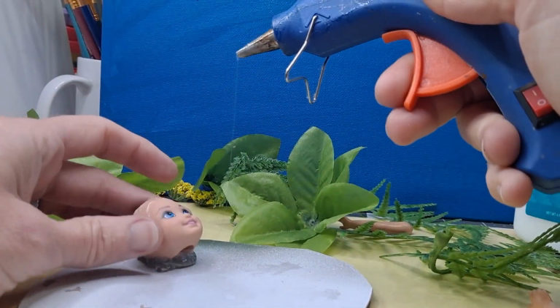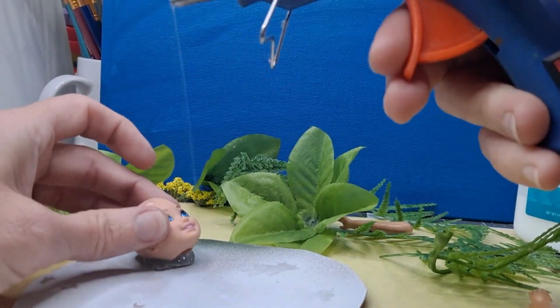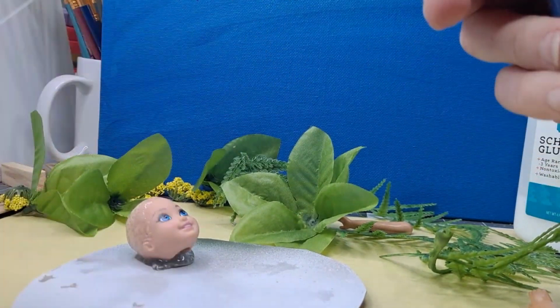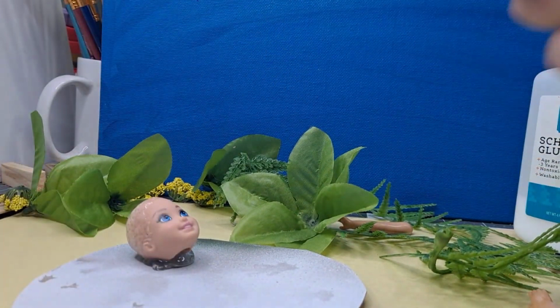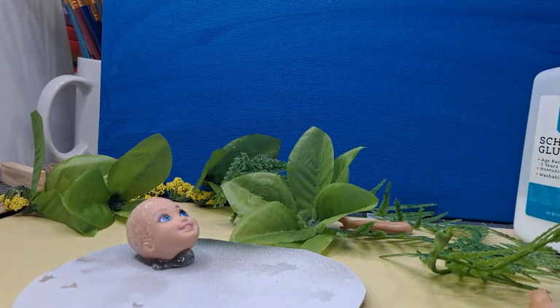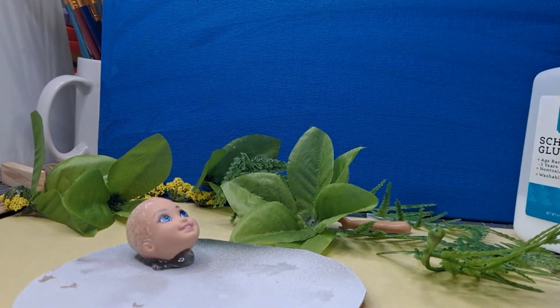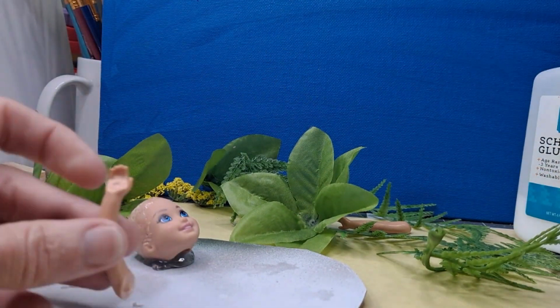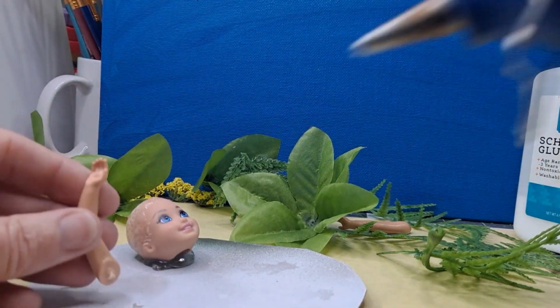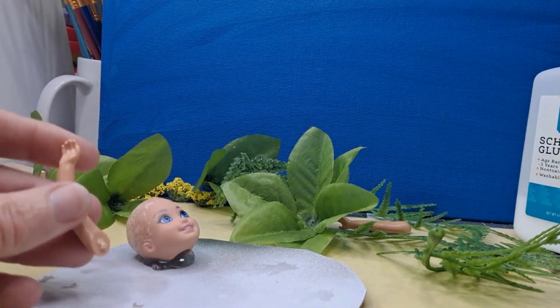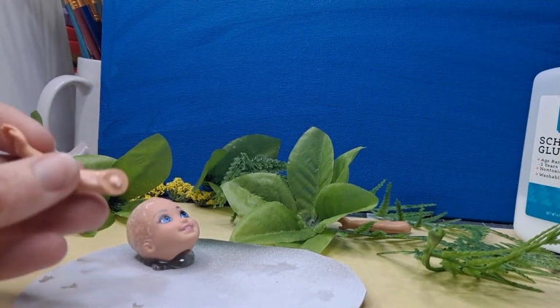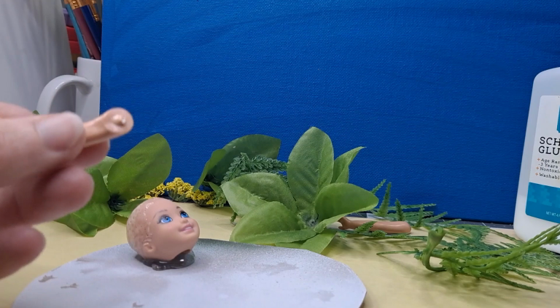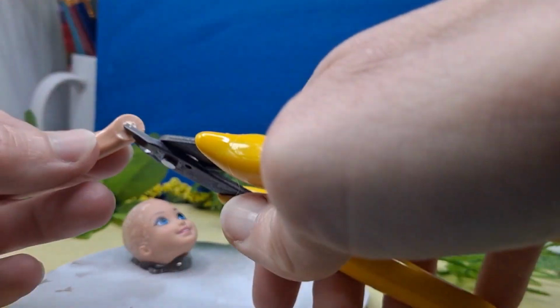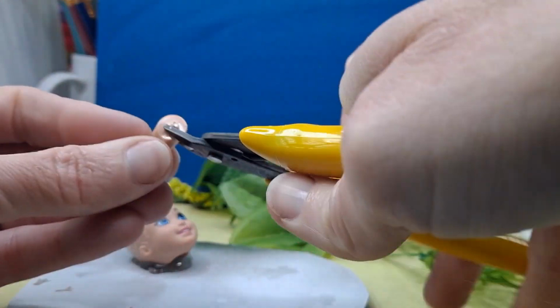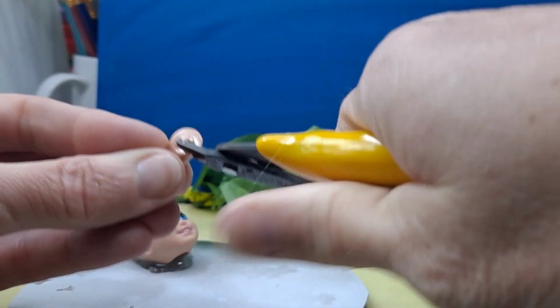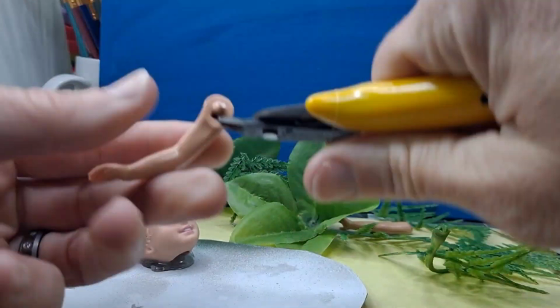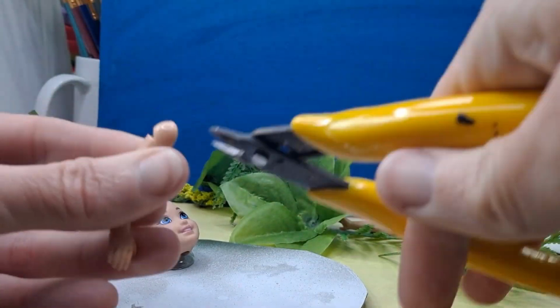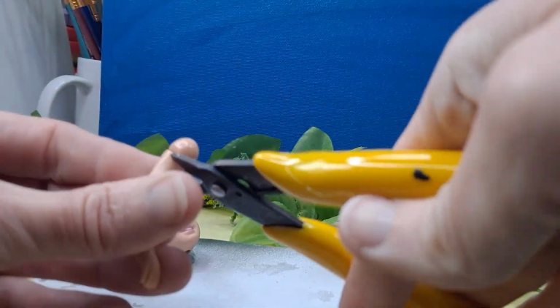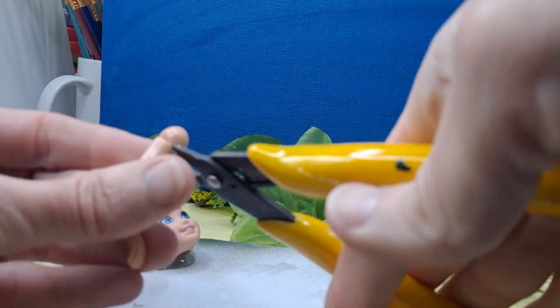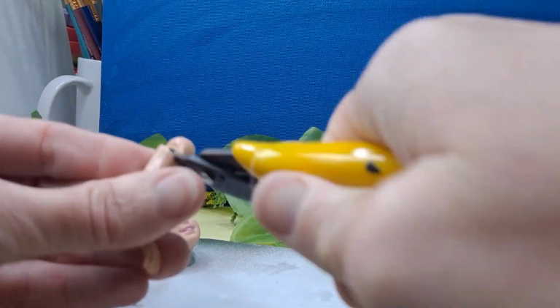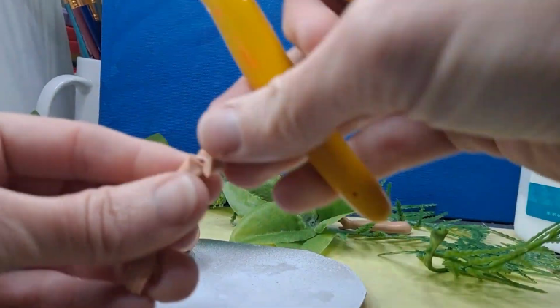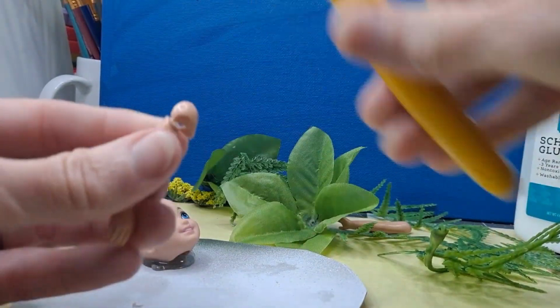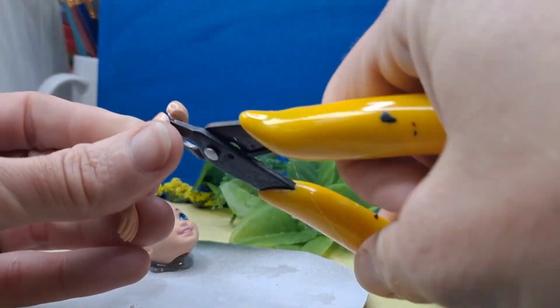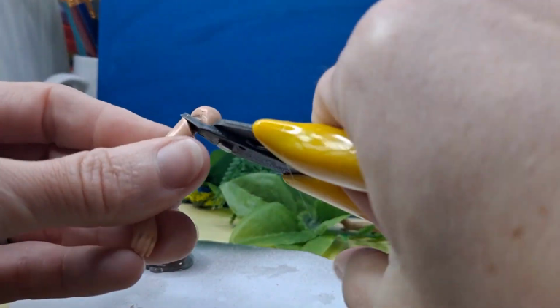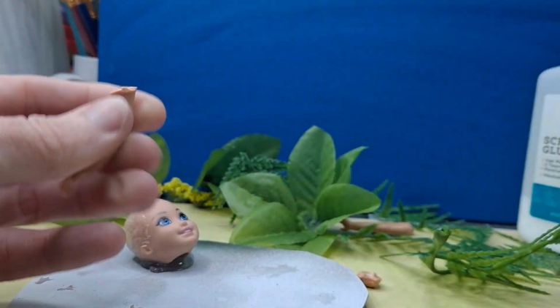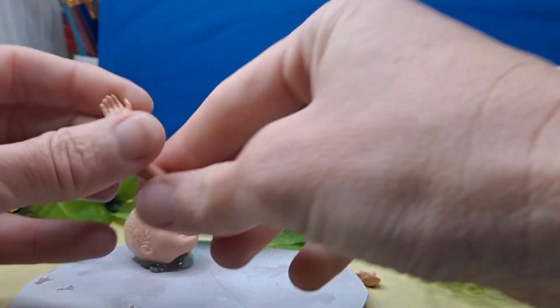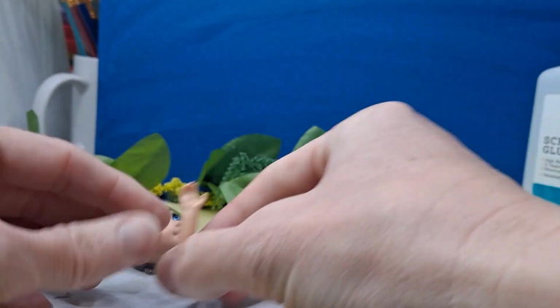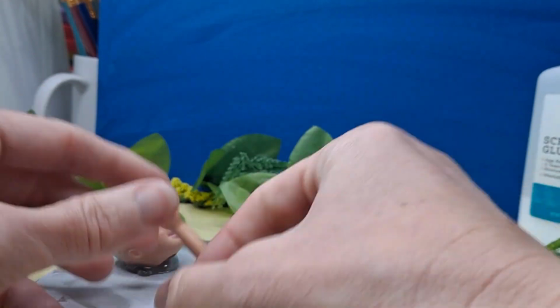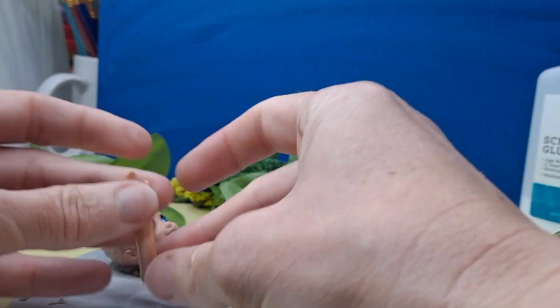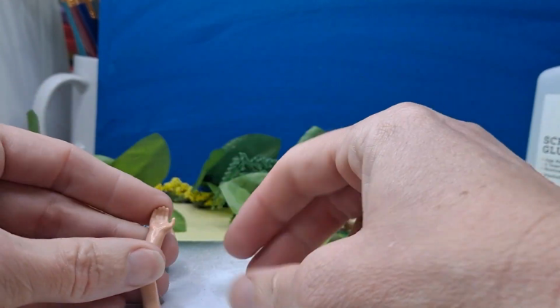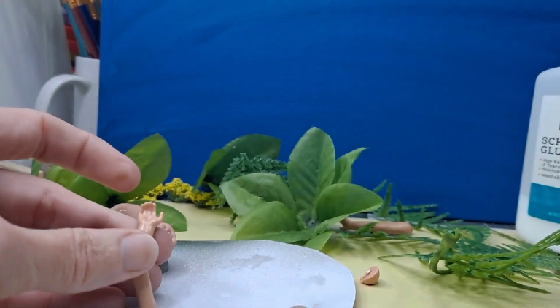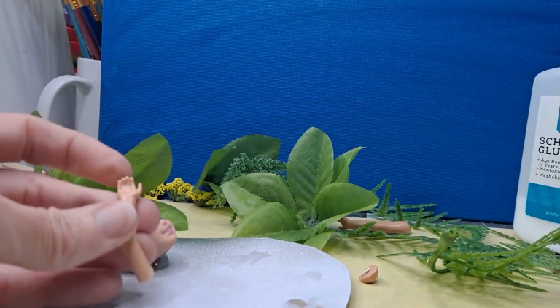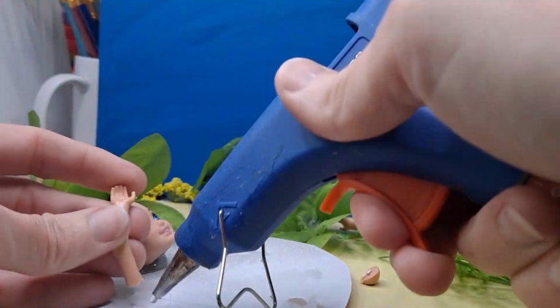We're definitely going to make sure that her head's not going to roll around anywhere and her arms are going to stay put. So I'm going to go ahead and level them off to where it's more of an even setting, and then also hot glue them down.